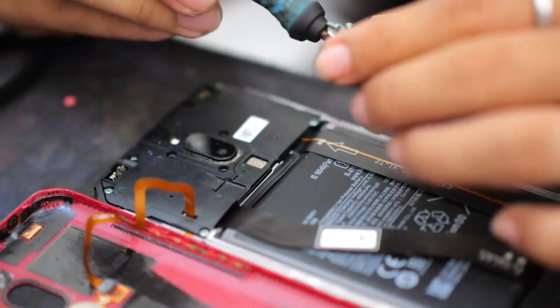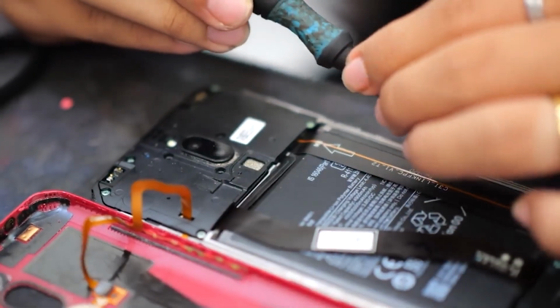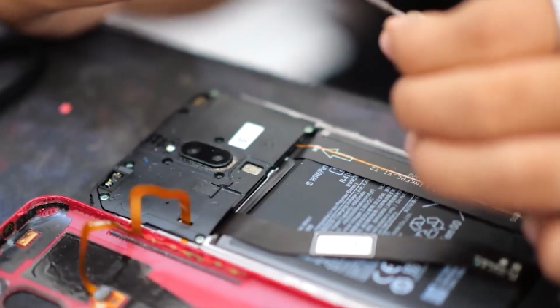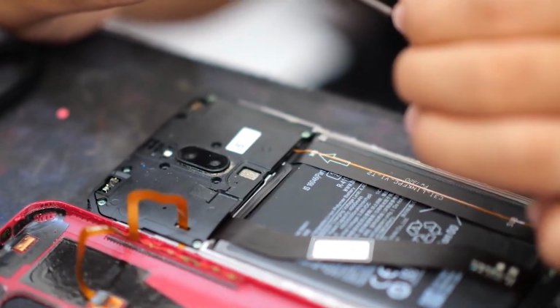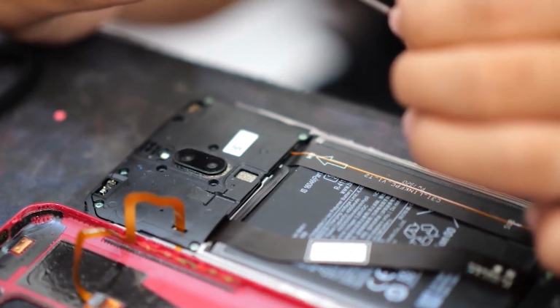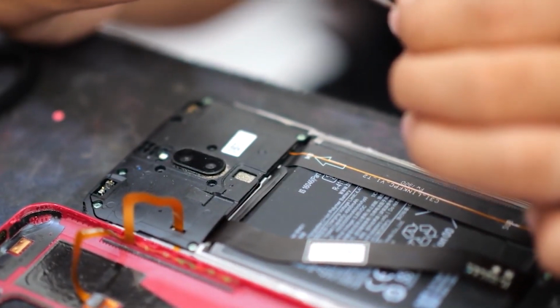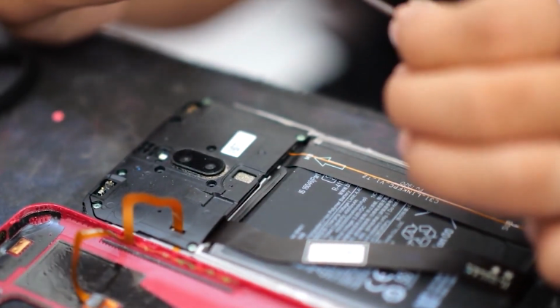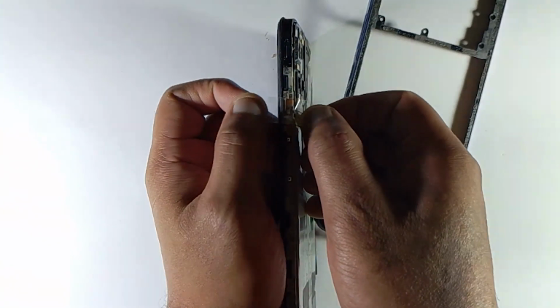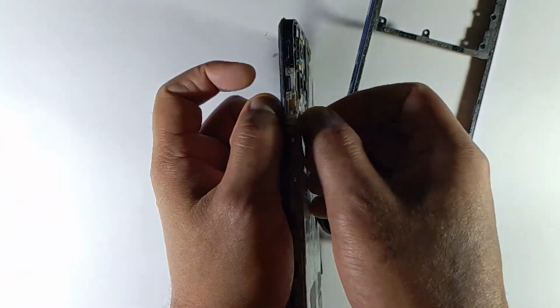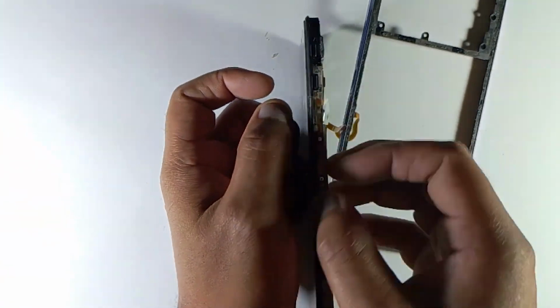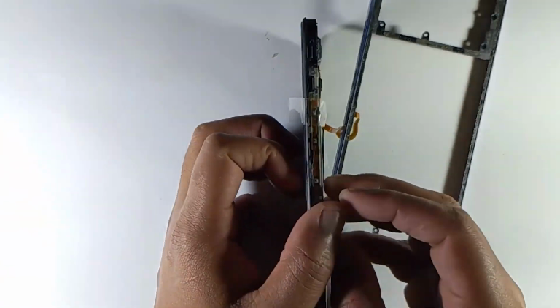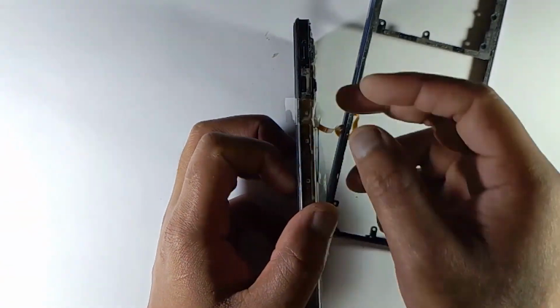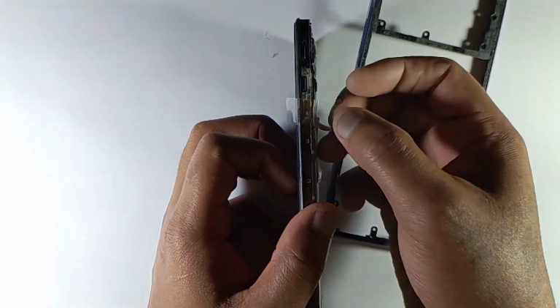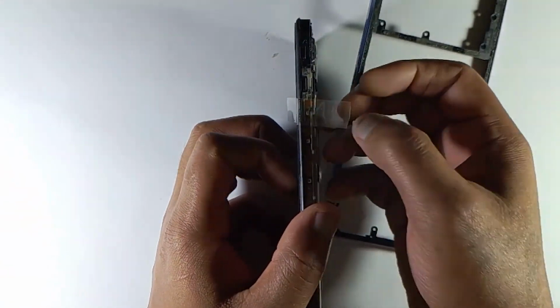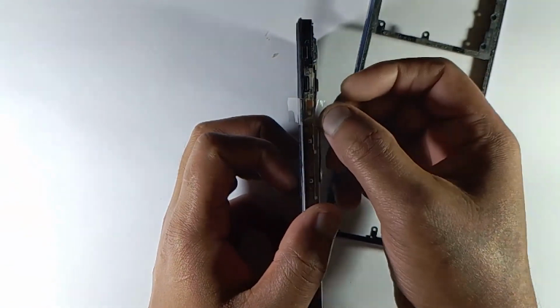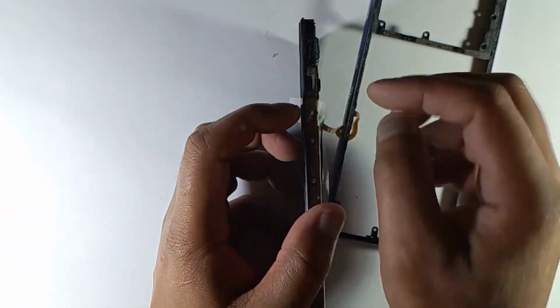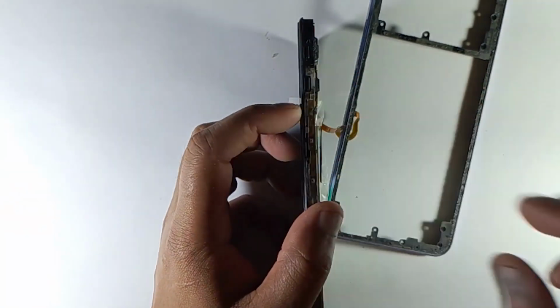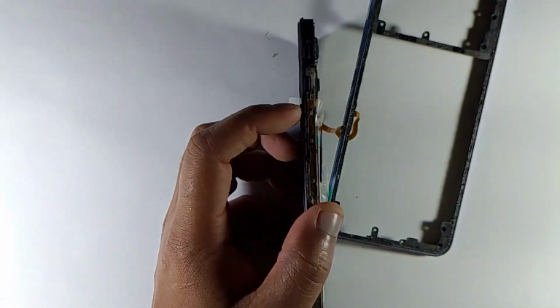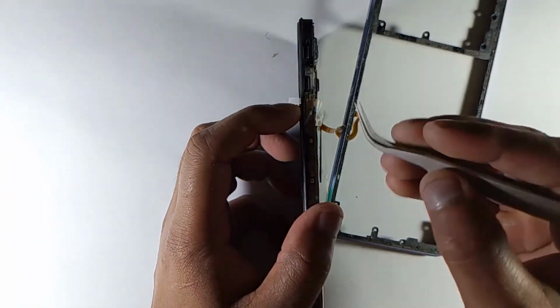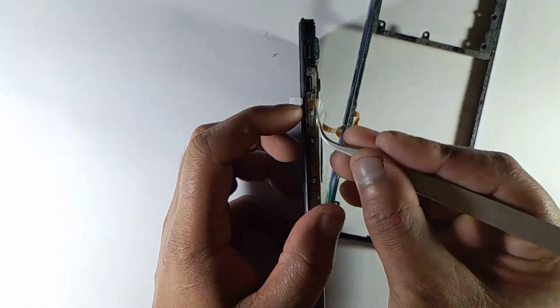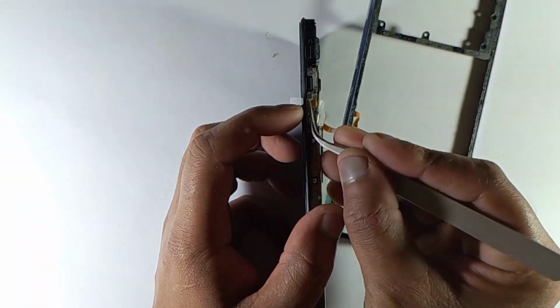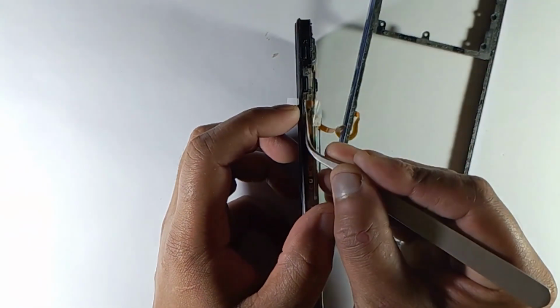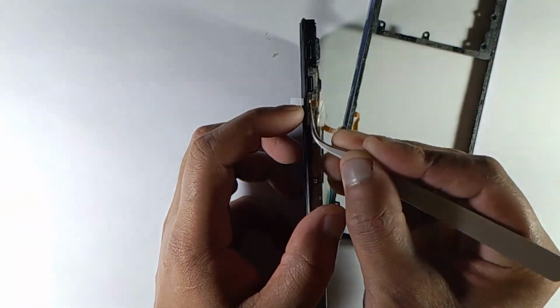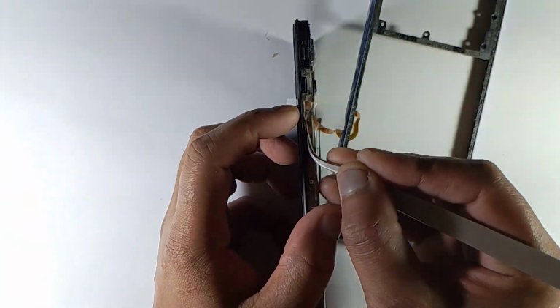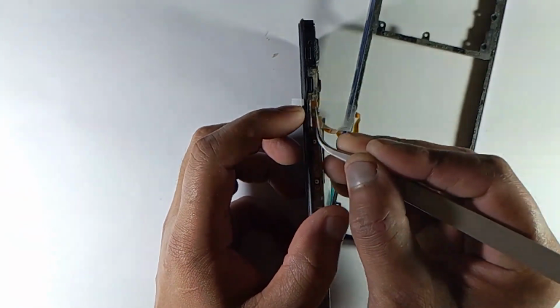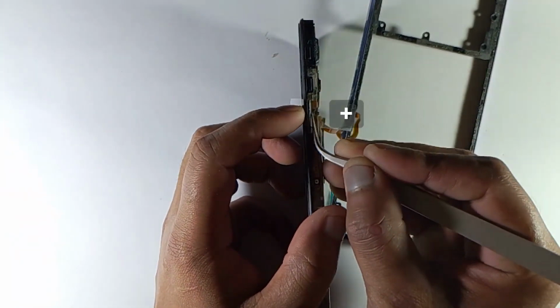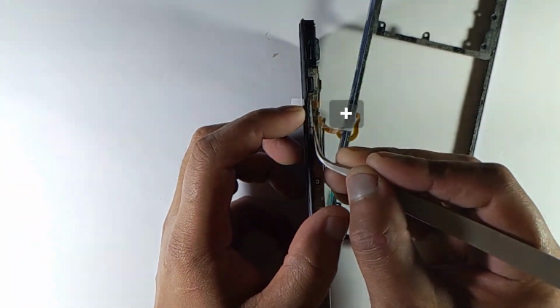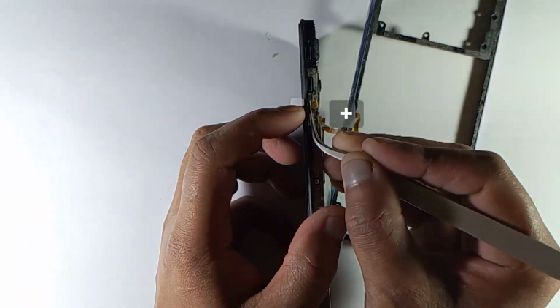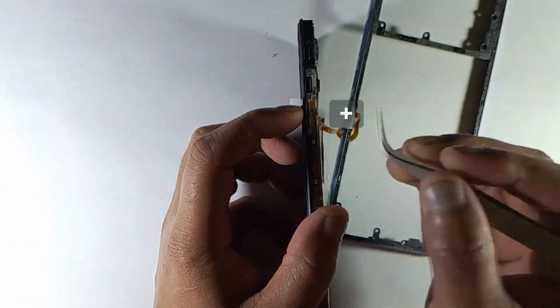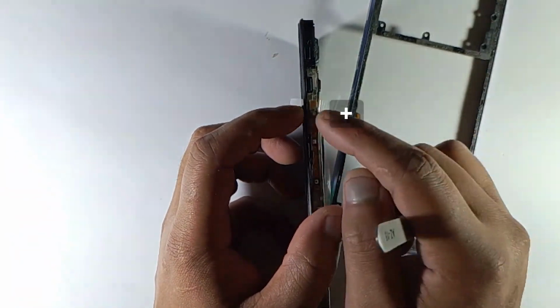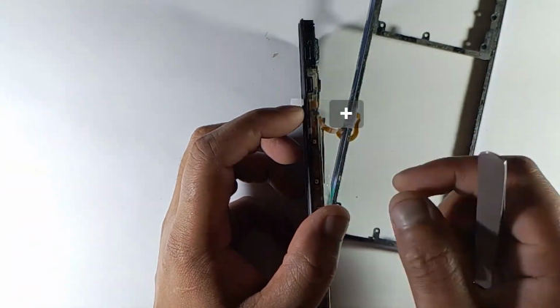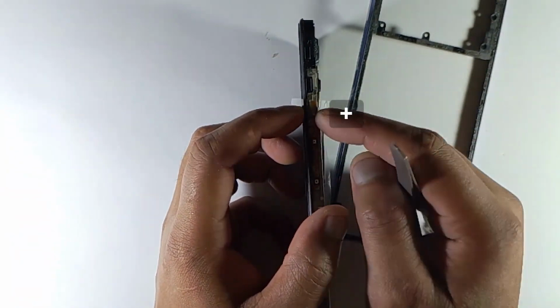If you need any support, go to the repair shop. Even if you can't fix it by yourself, you still have an extra benefit — since you know the problem, they can't charge you extra. Remember, only changing the volume up key will solve your problem.